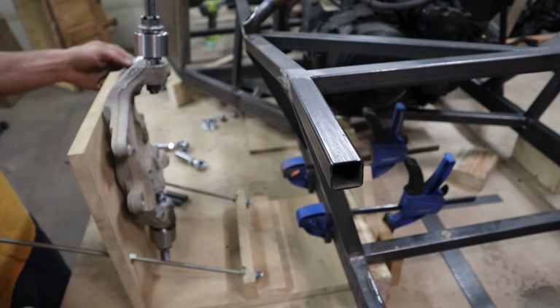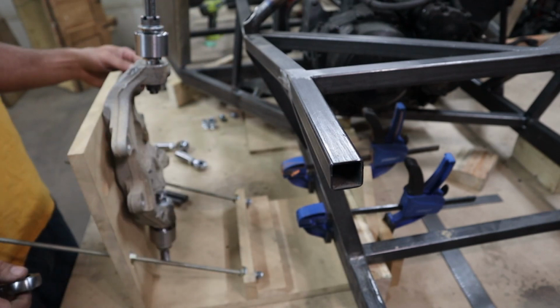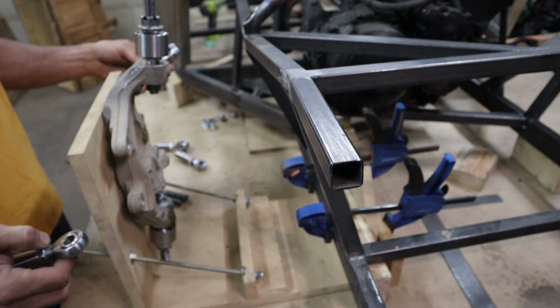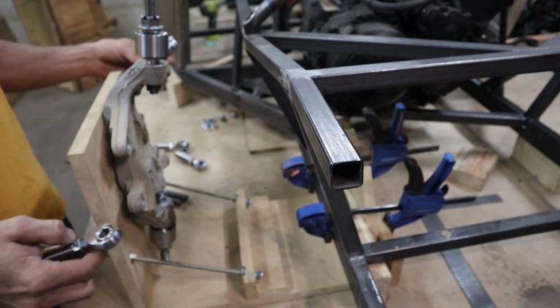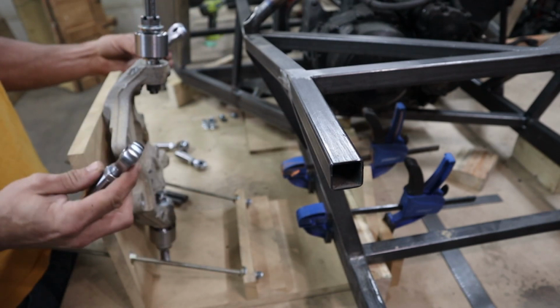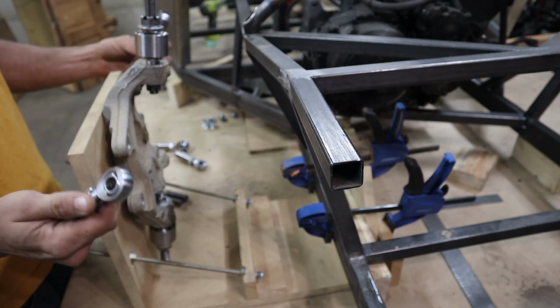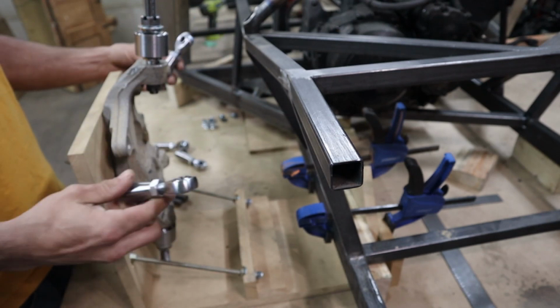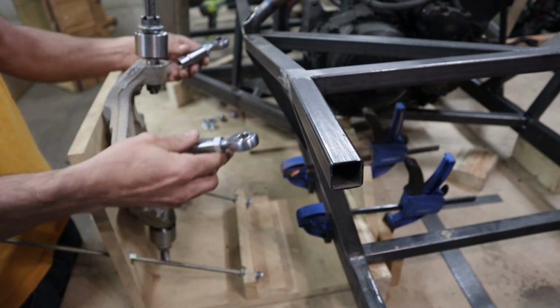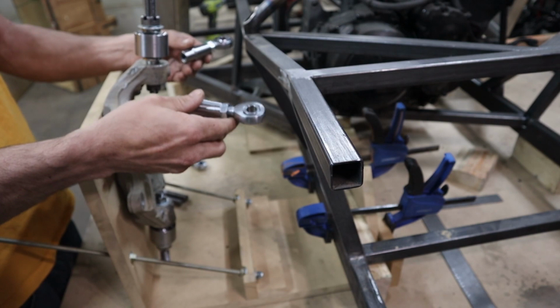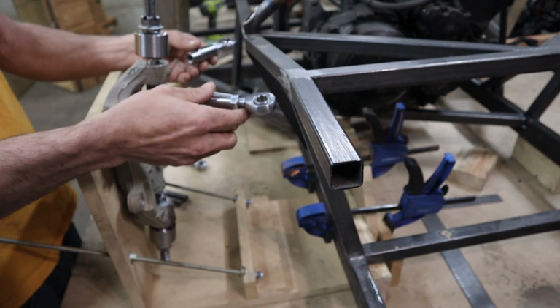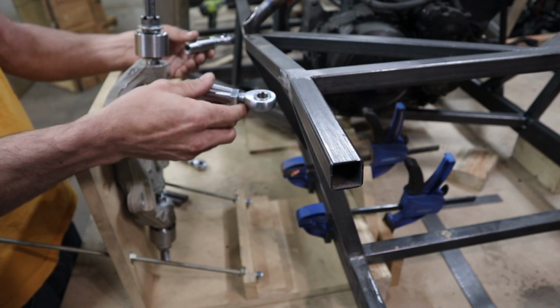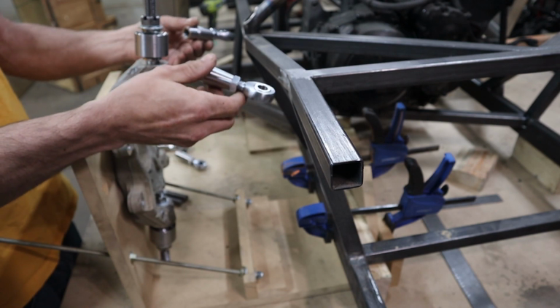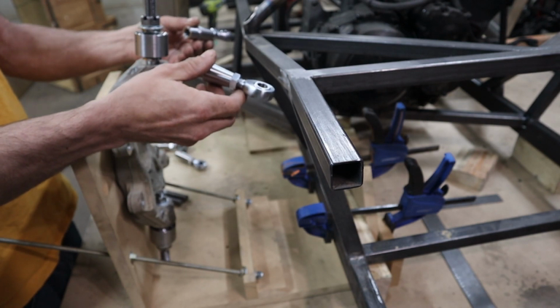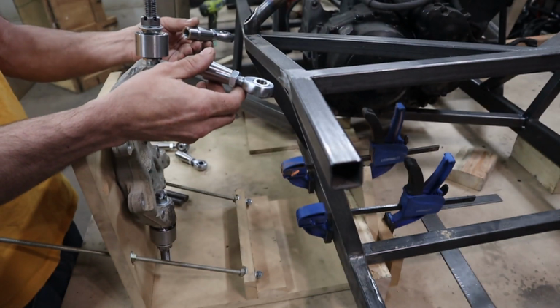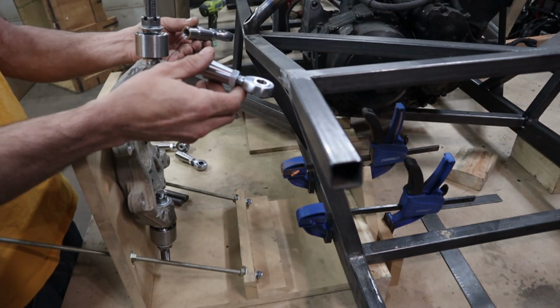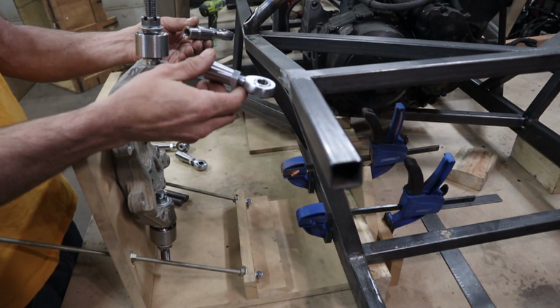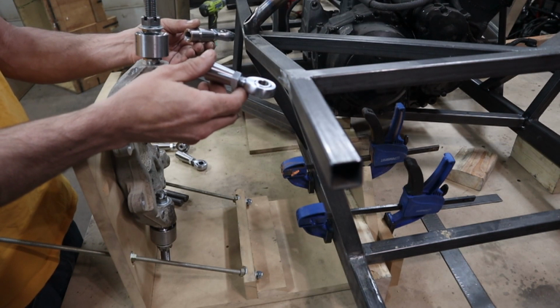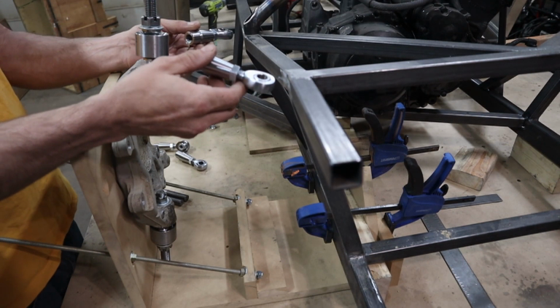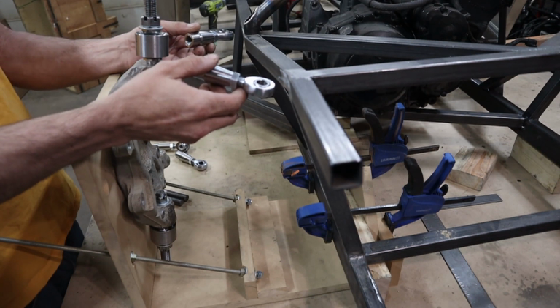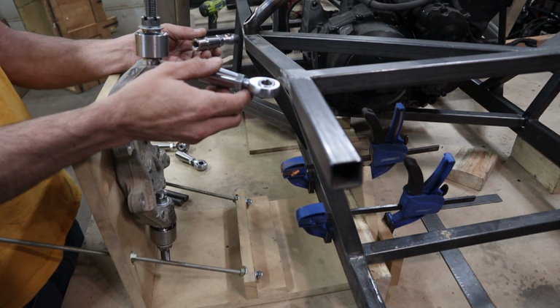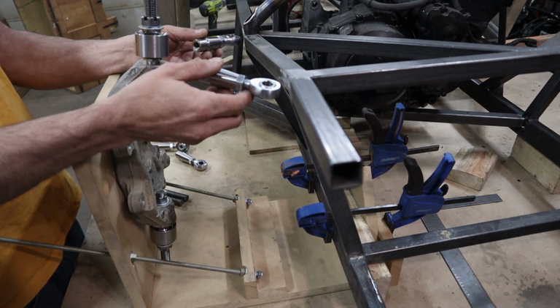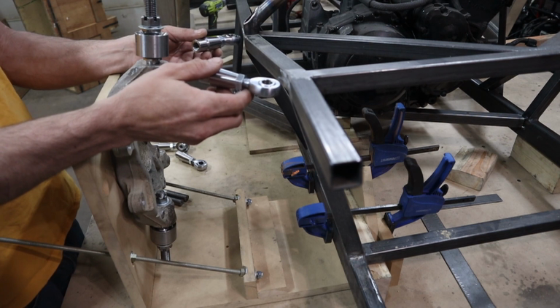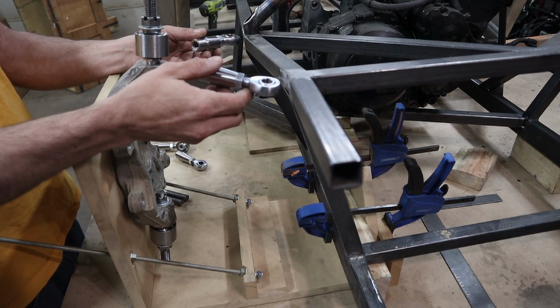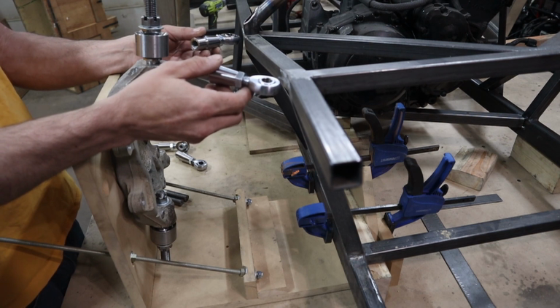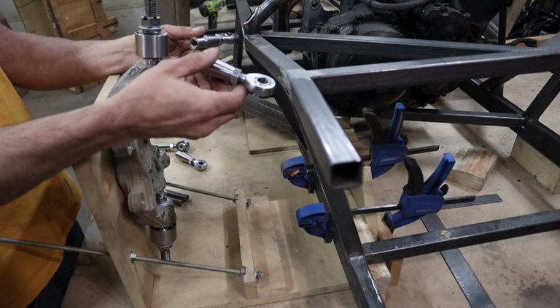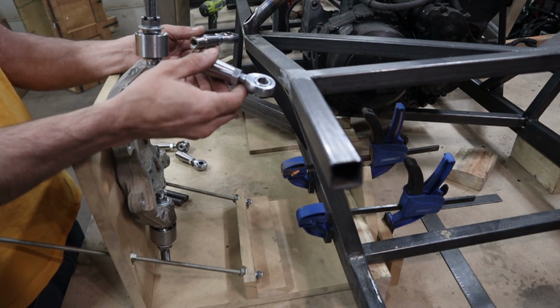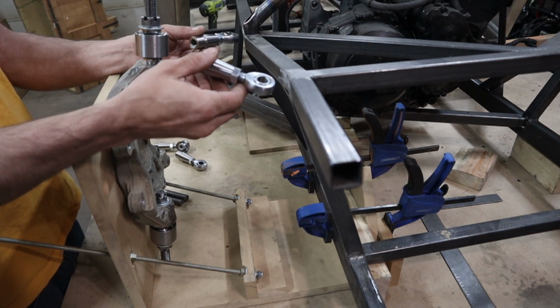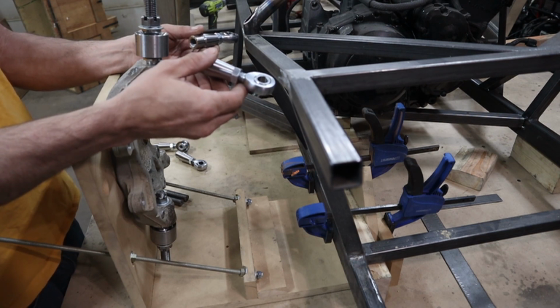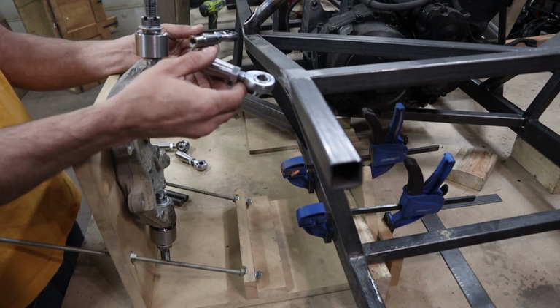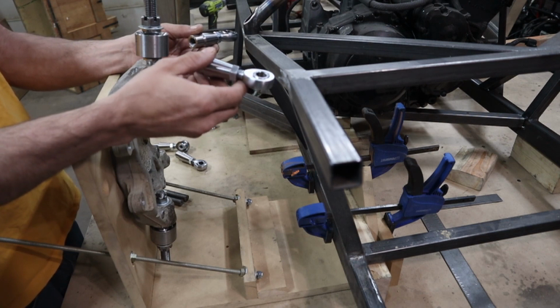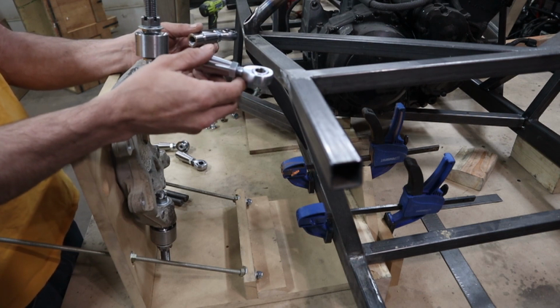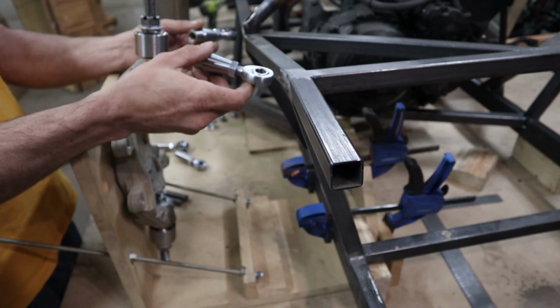Next I have these suspension tabs being laser cut out. I've already done some mock-ups so these will be sitting like this, and the only thing I'm unsure of yet is whether these will be too short on the top.